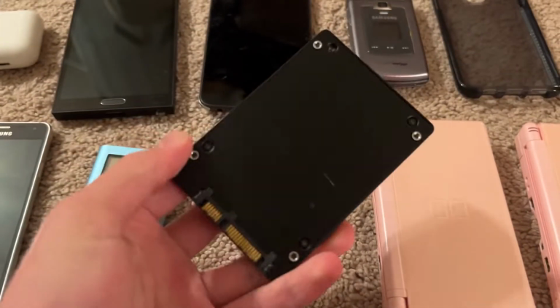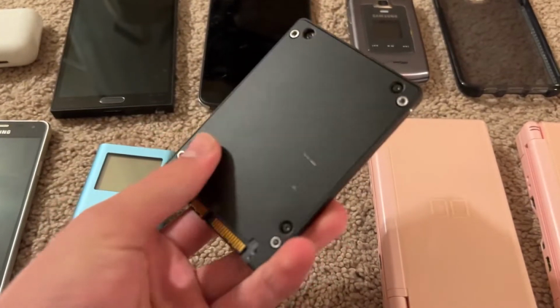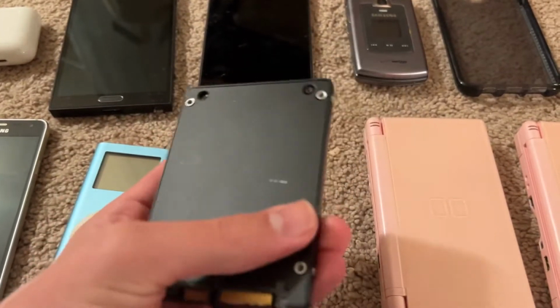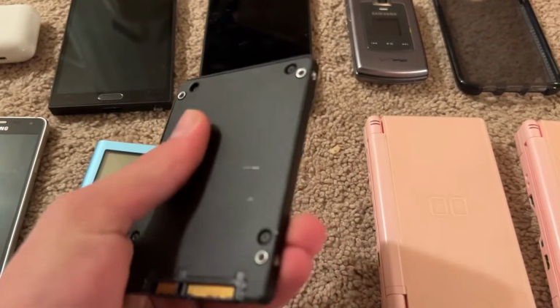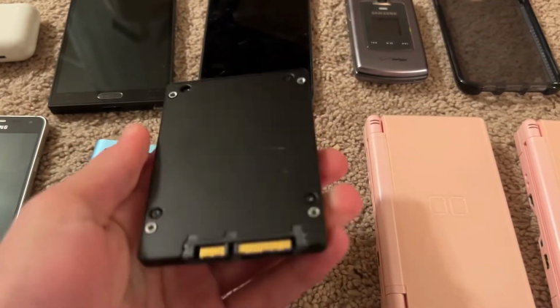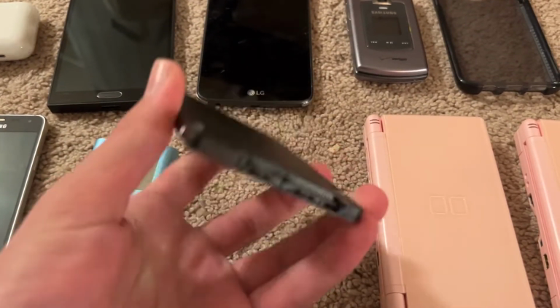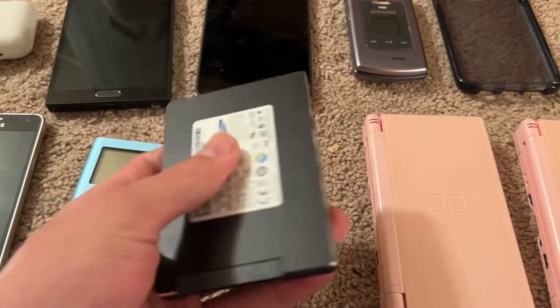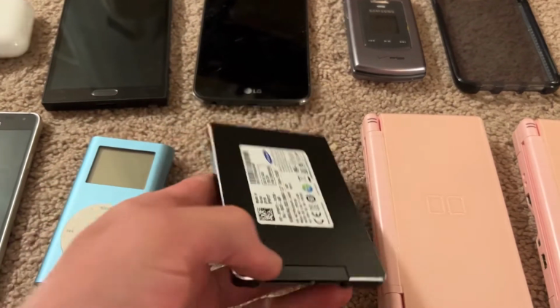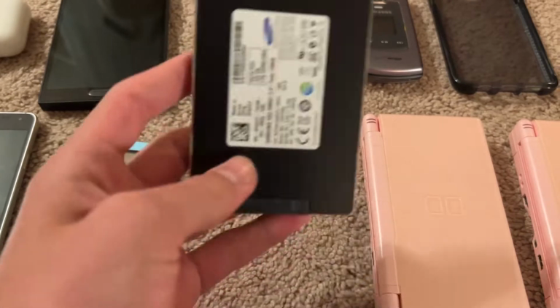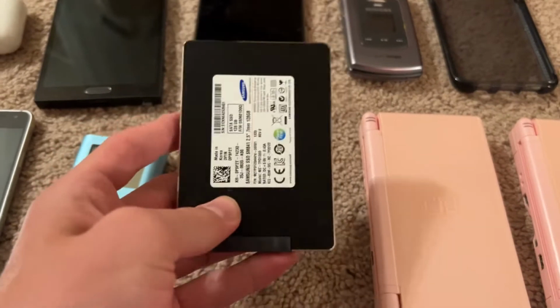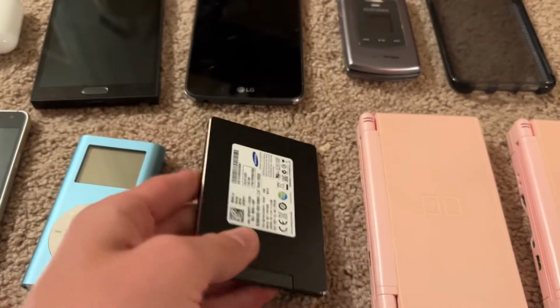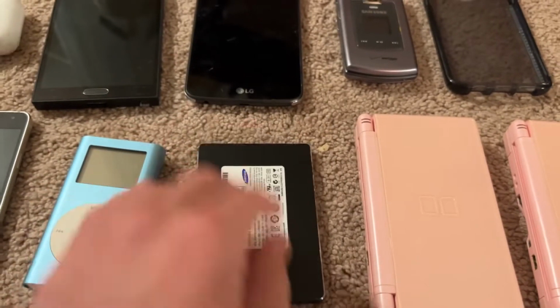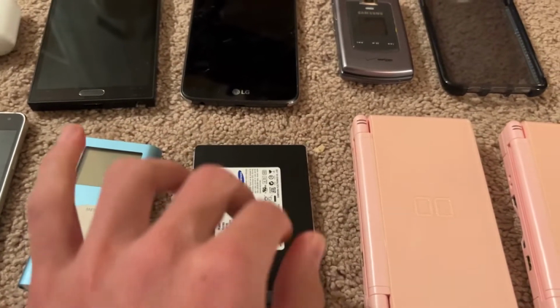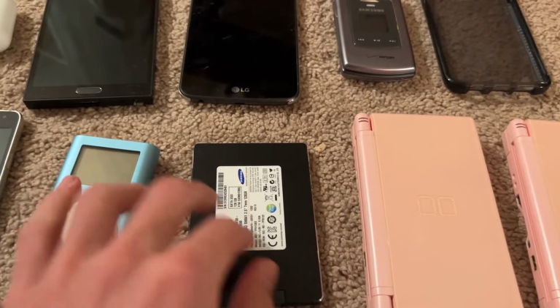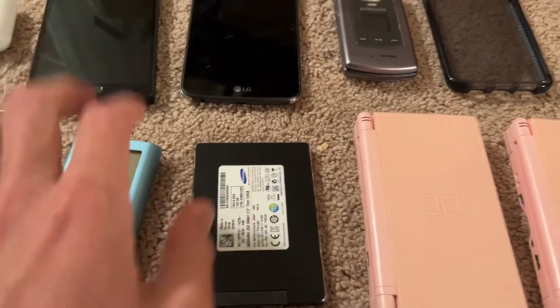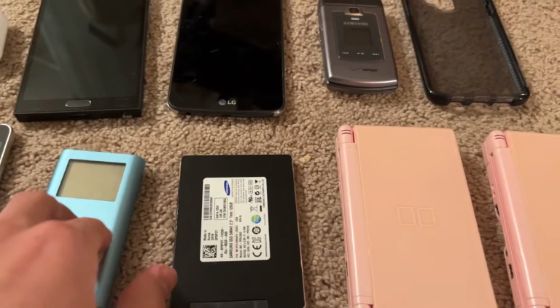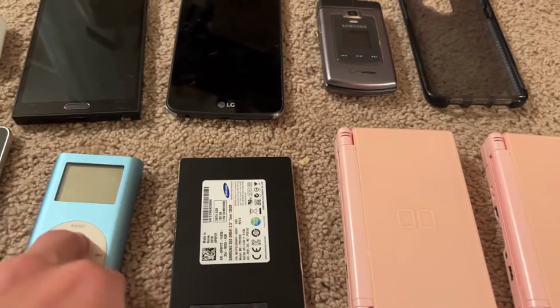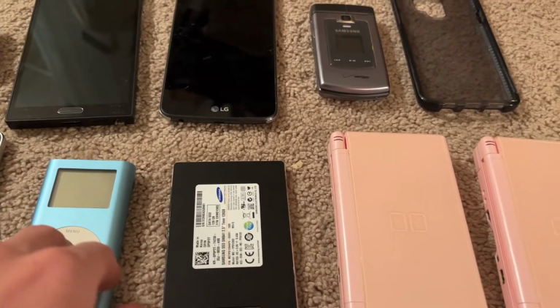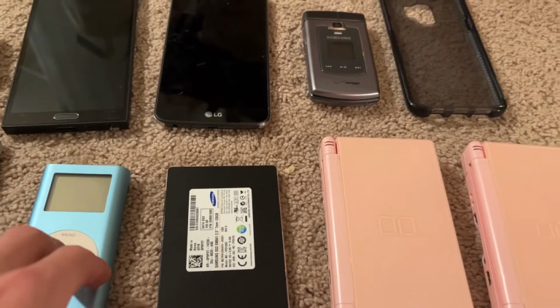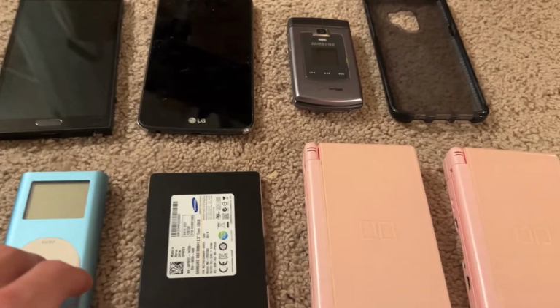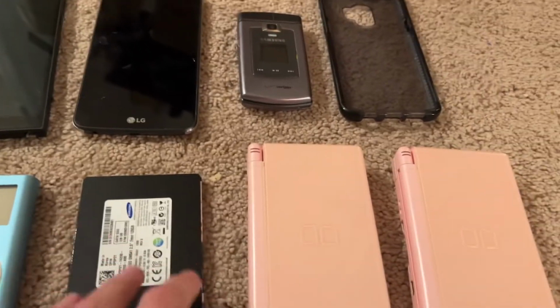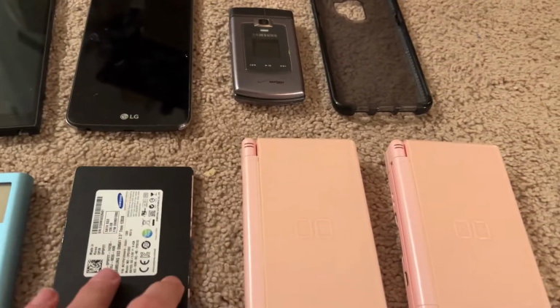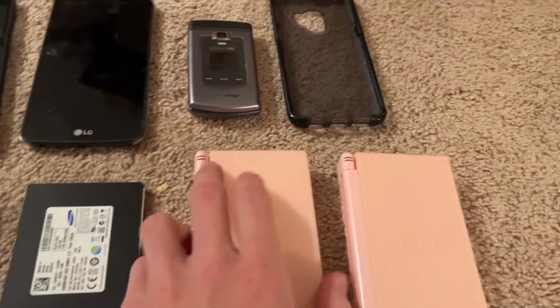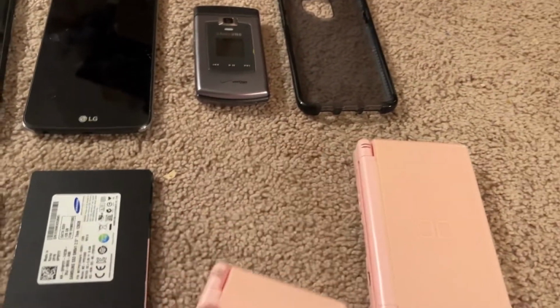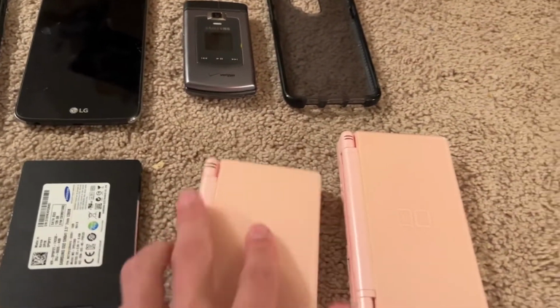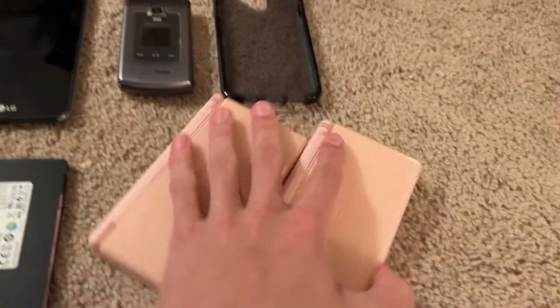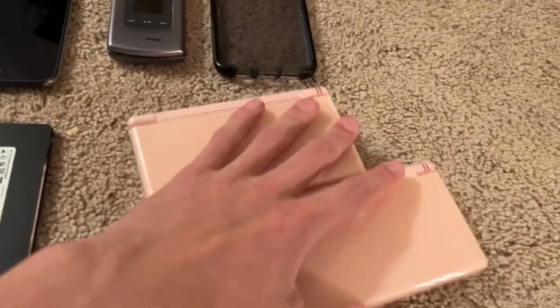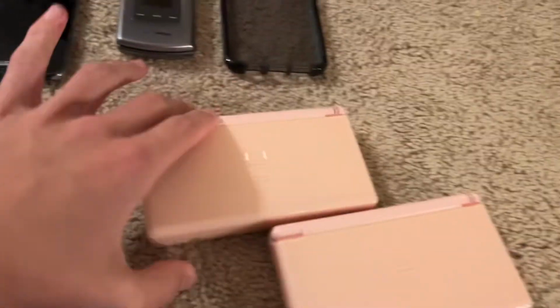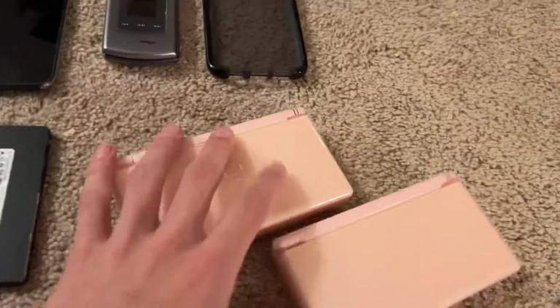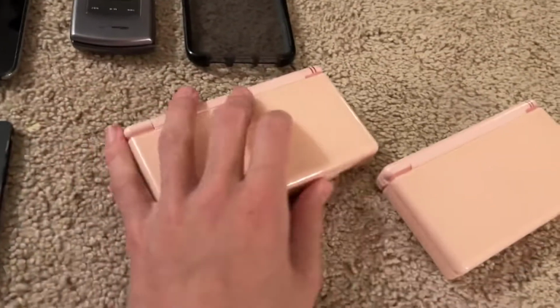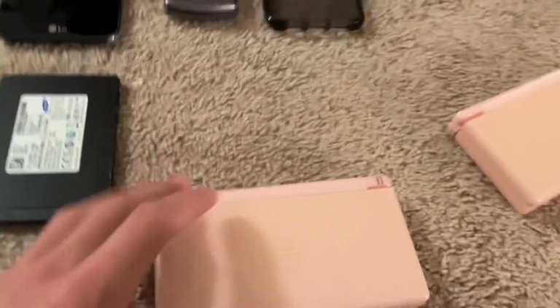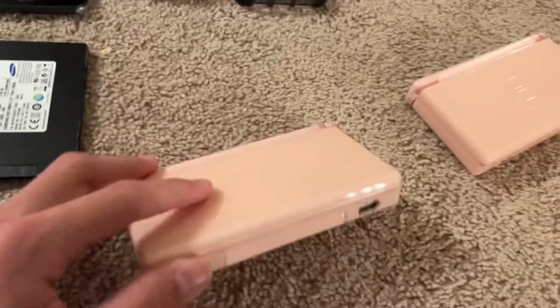We've got this SSD that's going to be going in my unibody white MacBook 2009 — just the standard MacBook. It definitely needs this because it has the original hard drive and it's very slow.